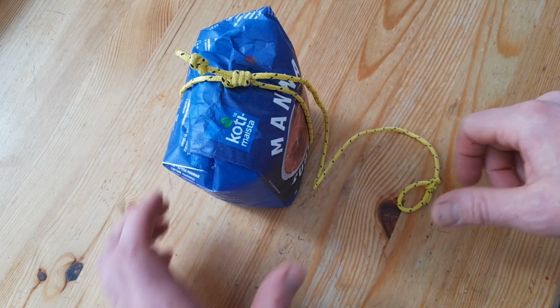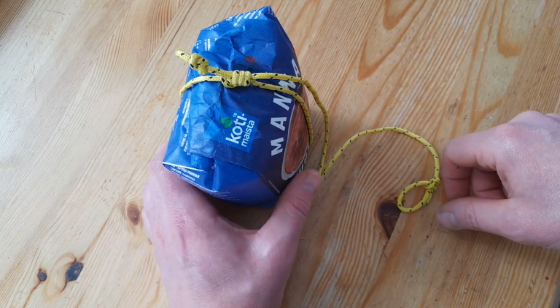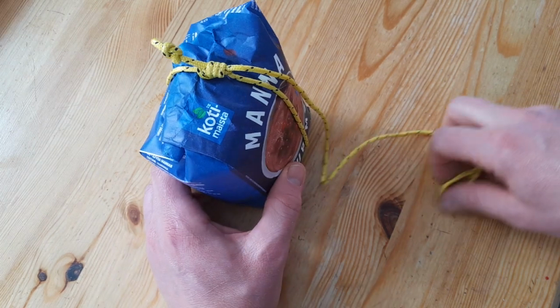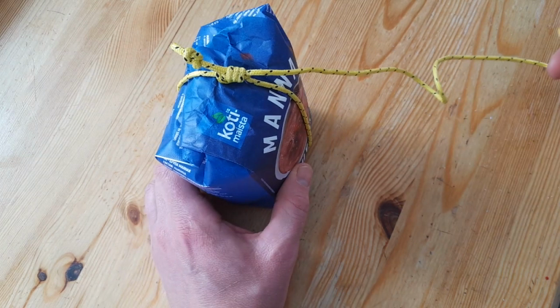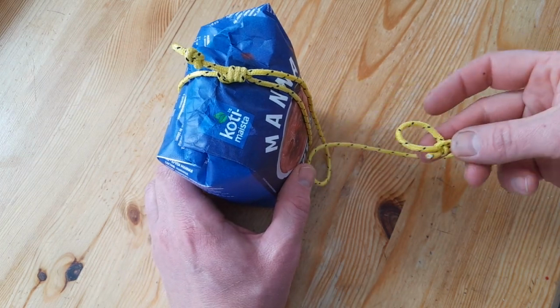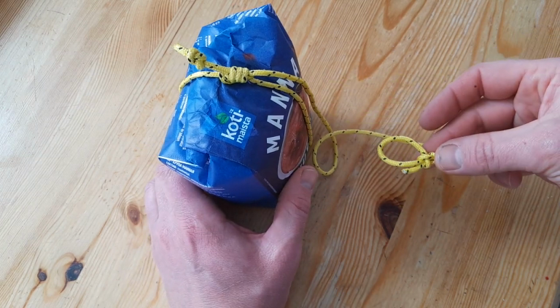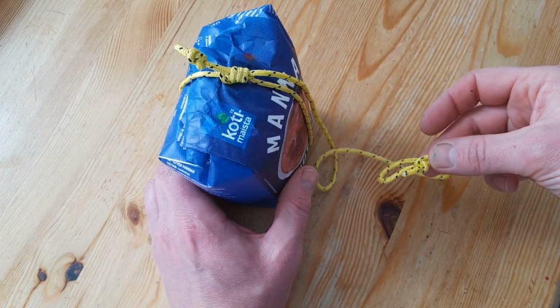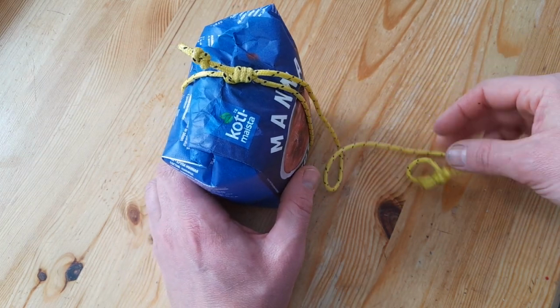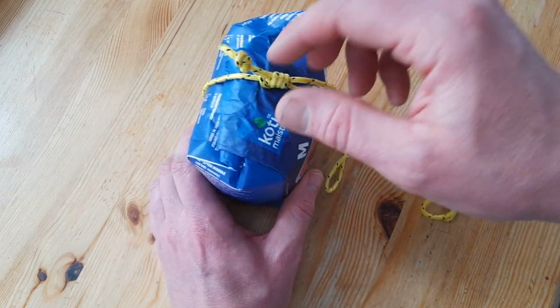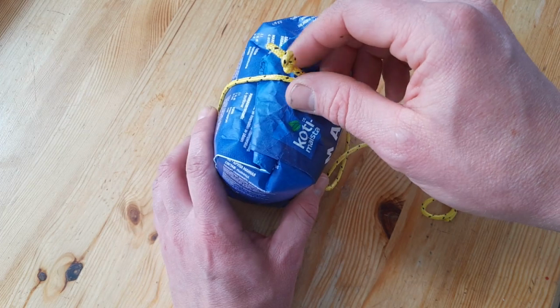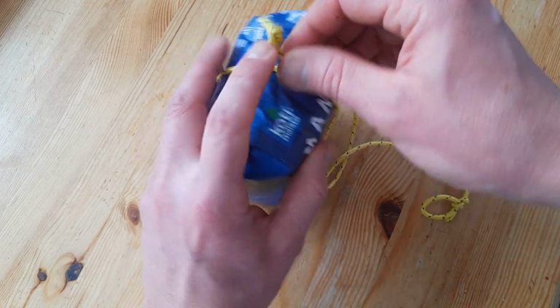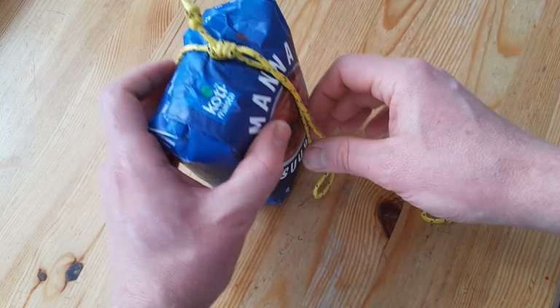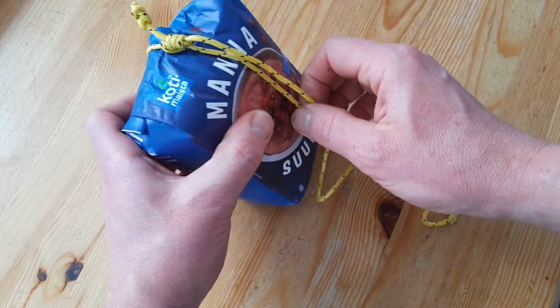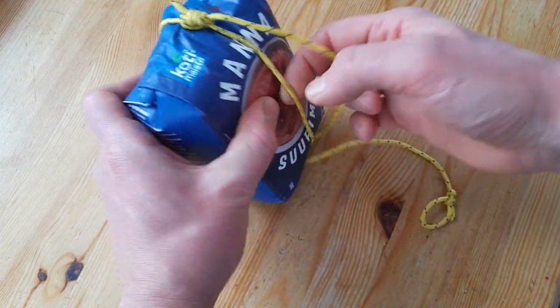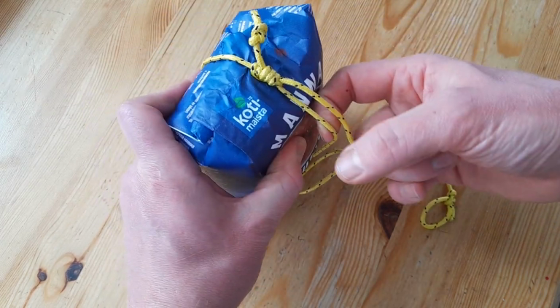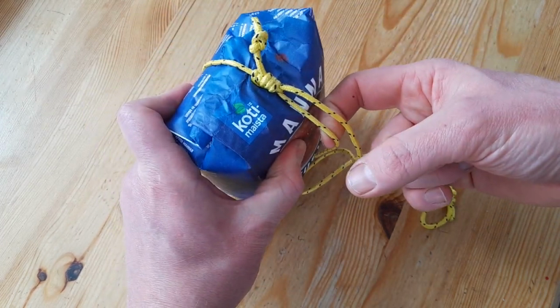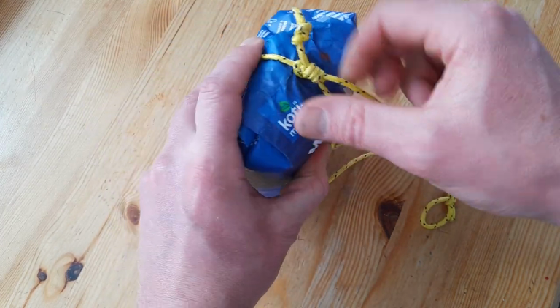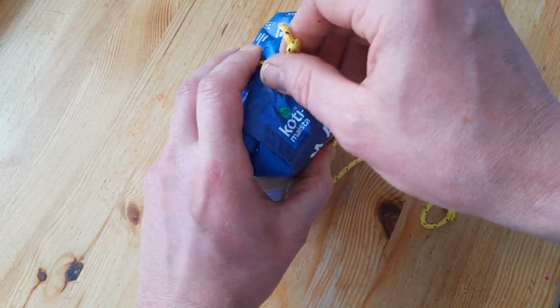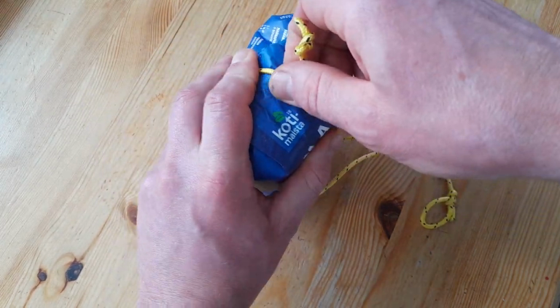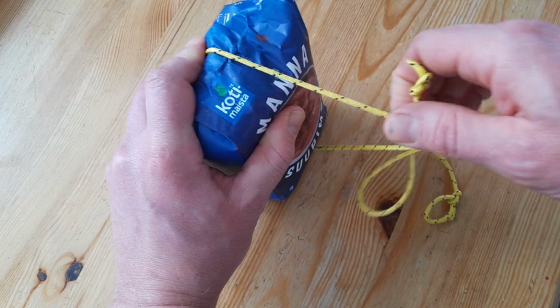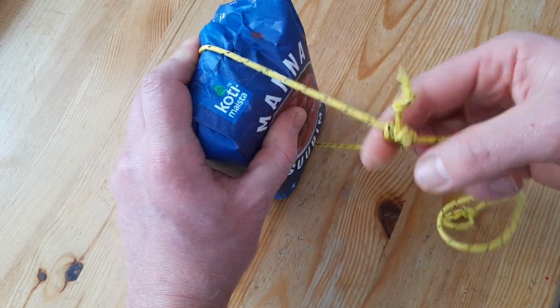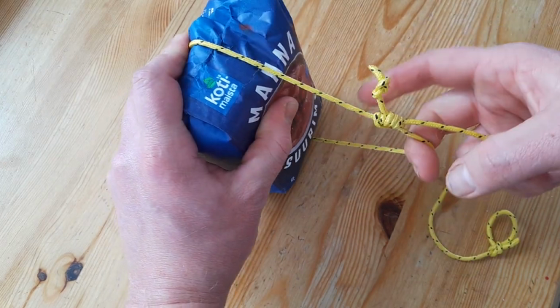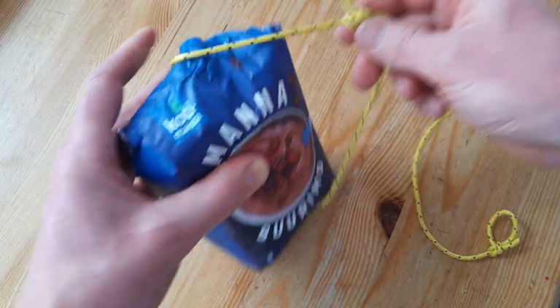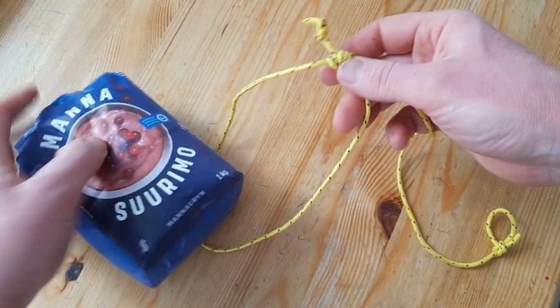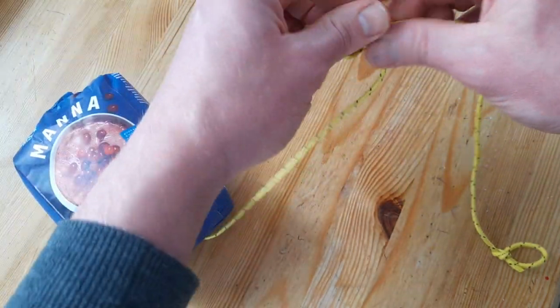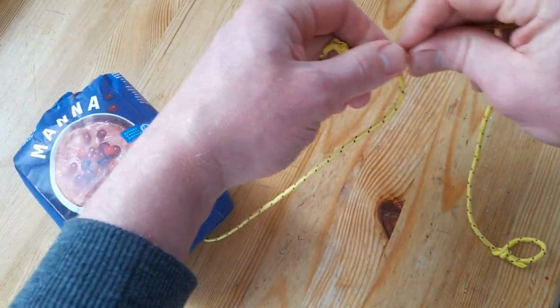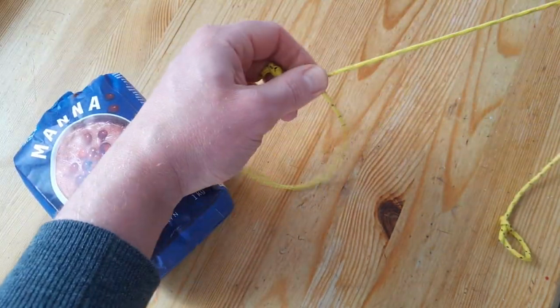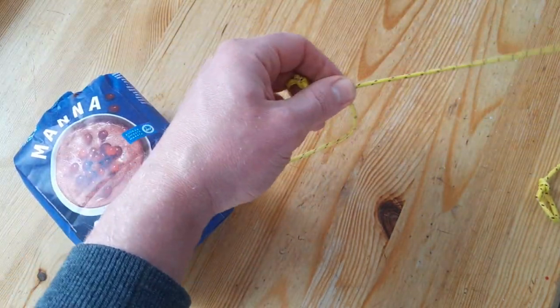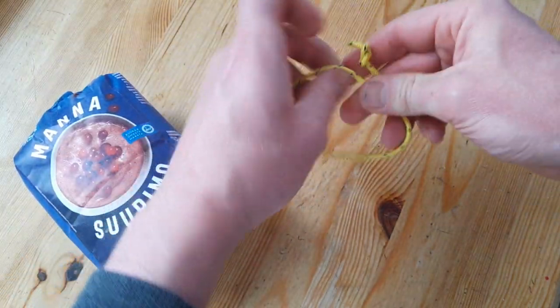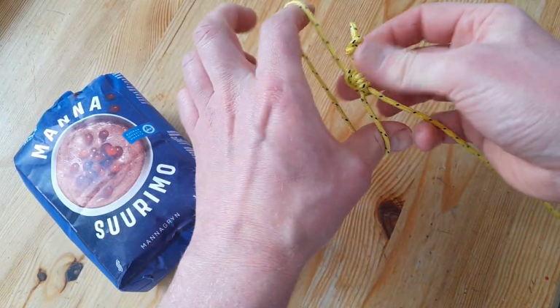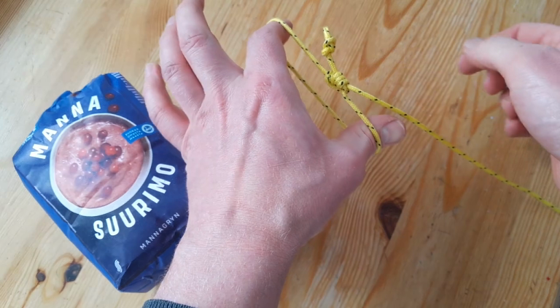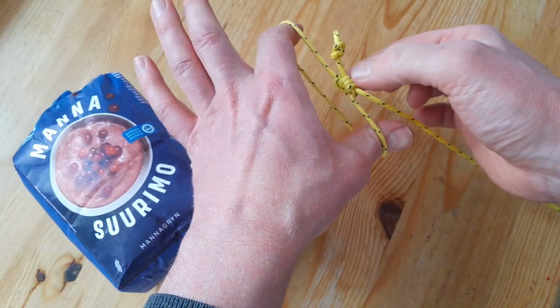Another instructional video. This one is pretty much like a cable tie — it's tight and you can still open it under tension, which is quite funny. I can show this maybe a little bit, so it's under tension.